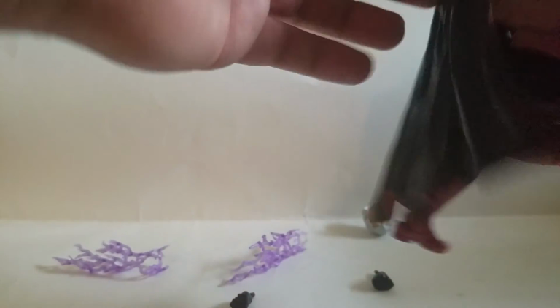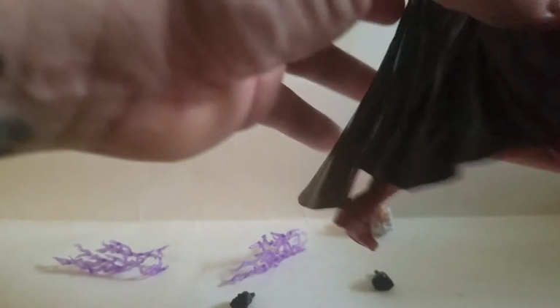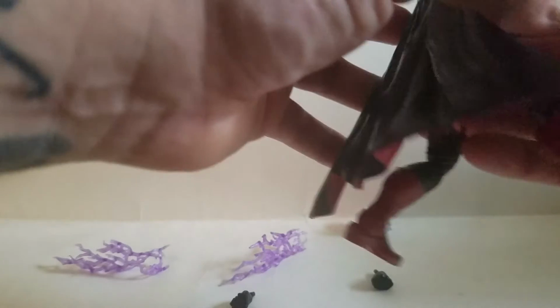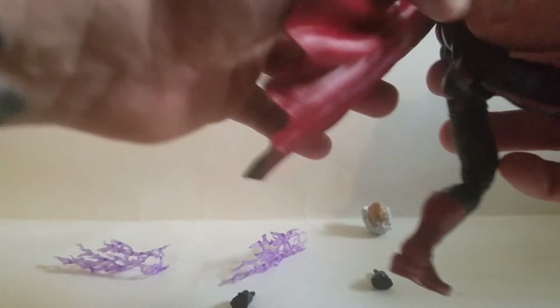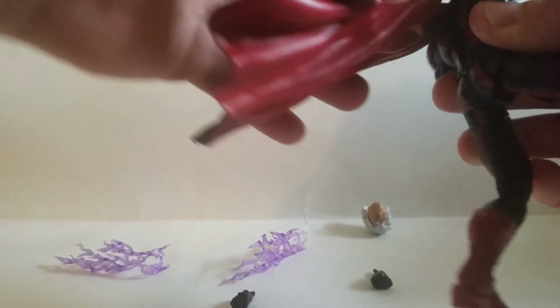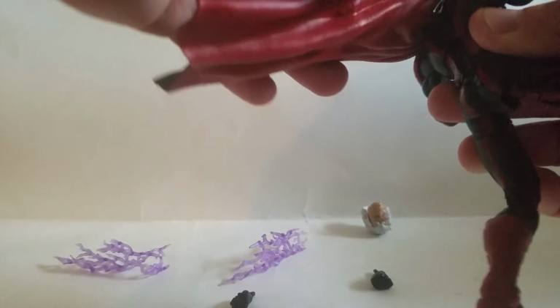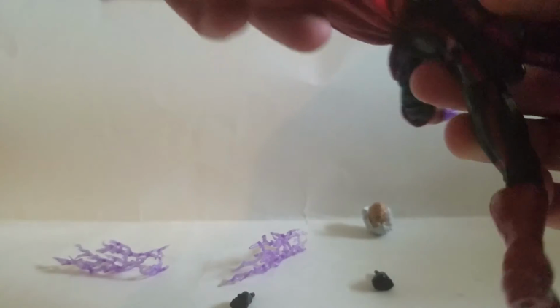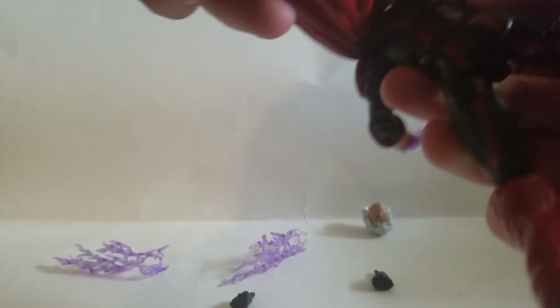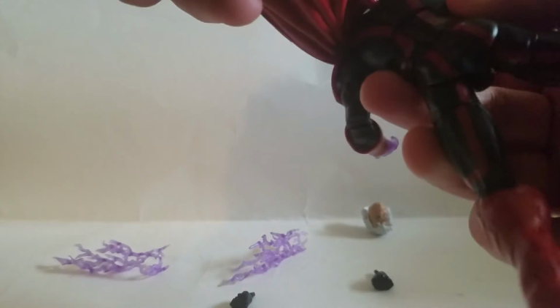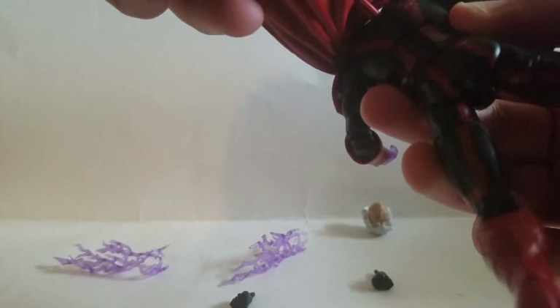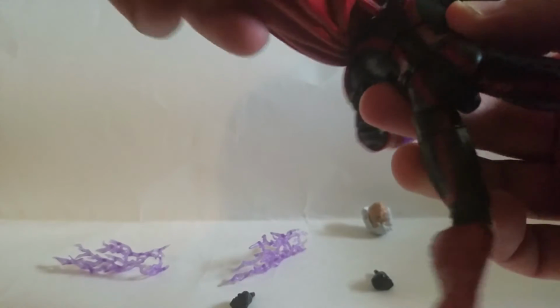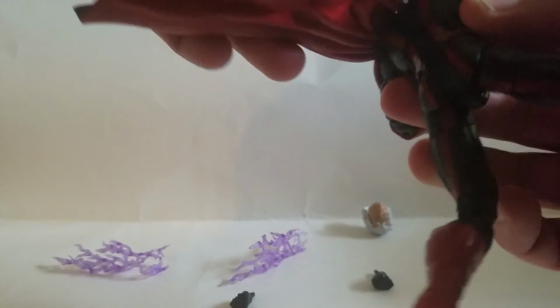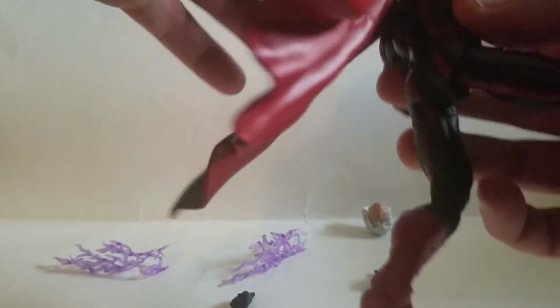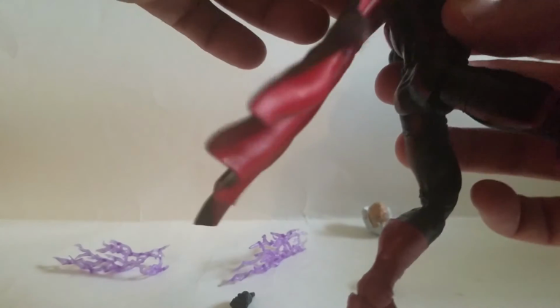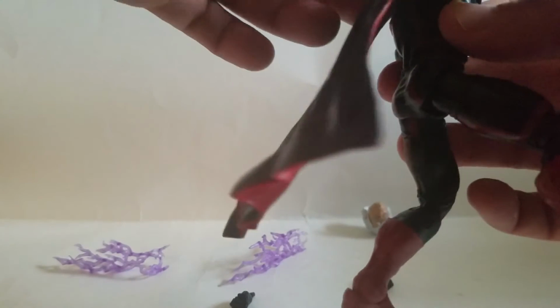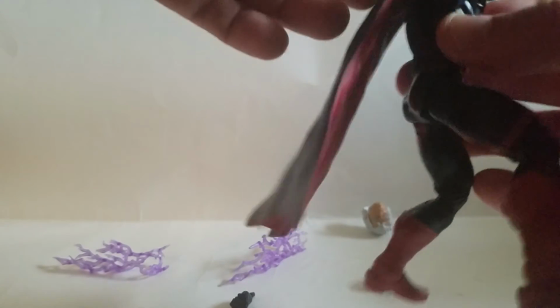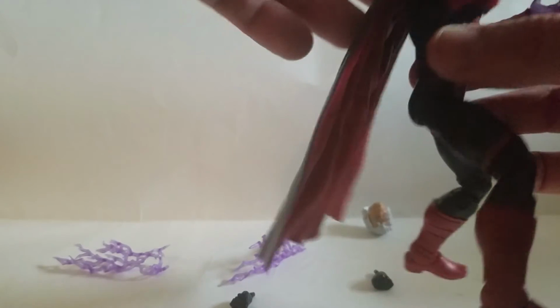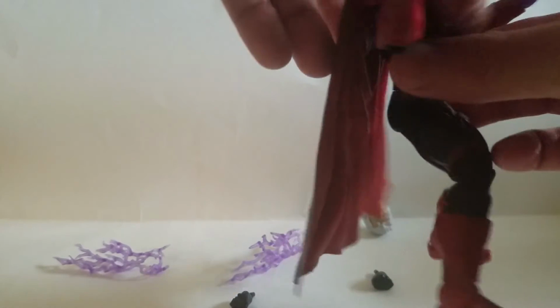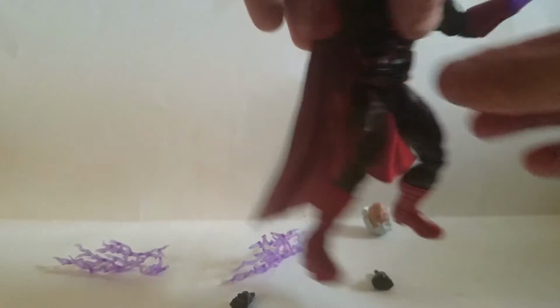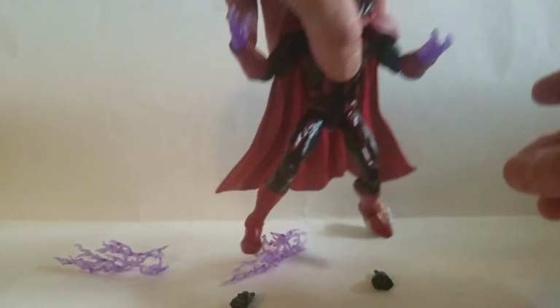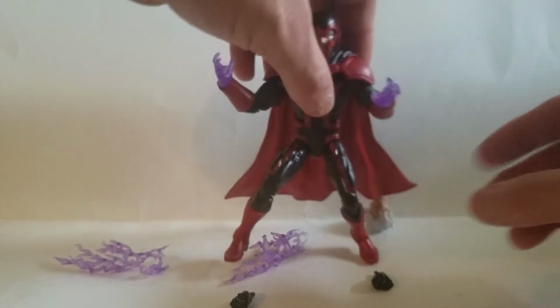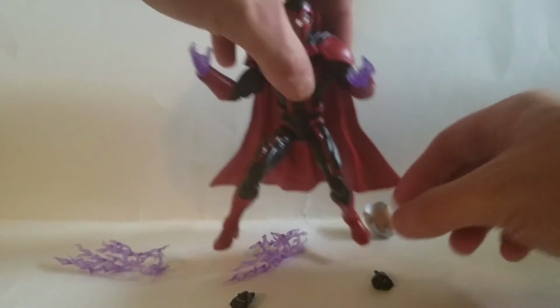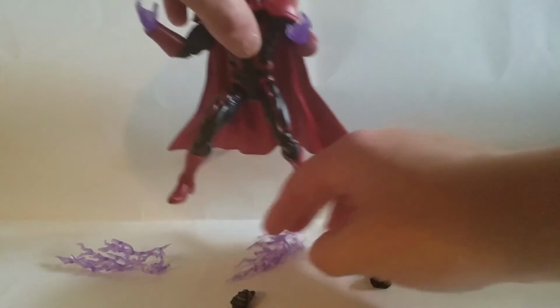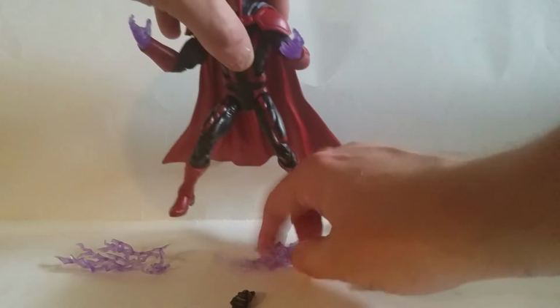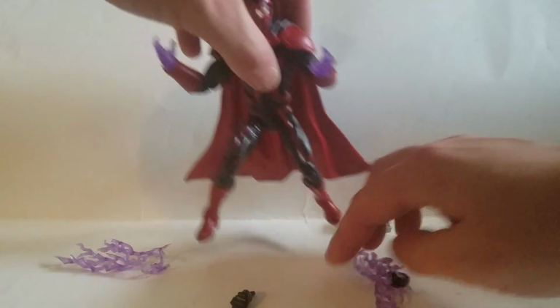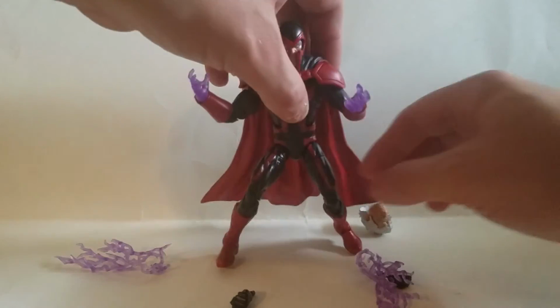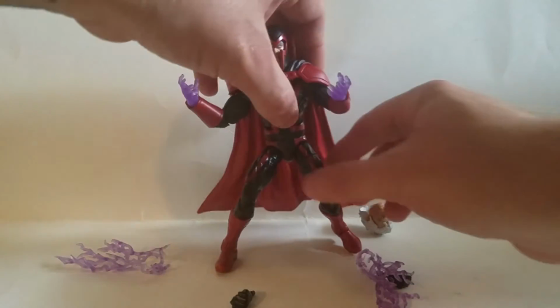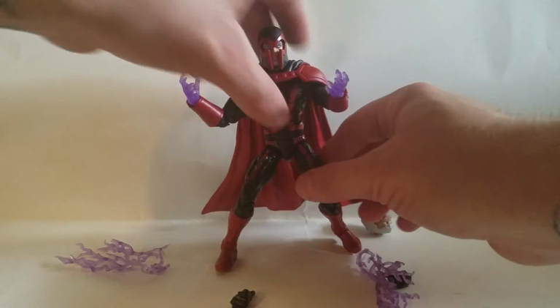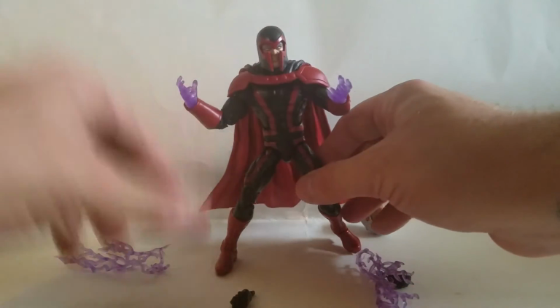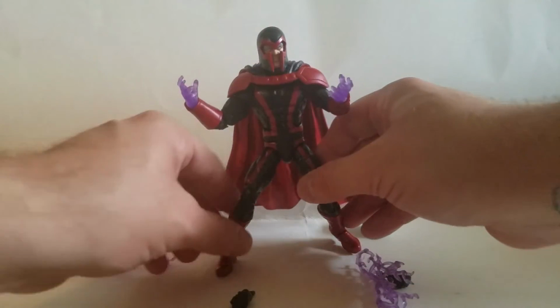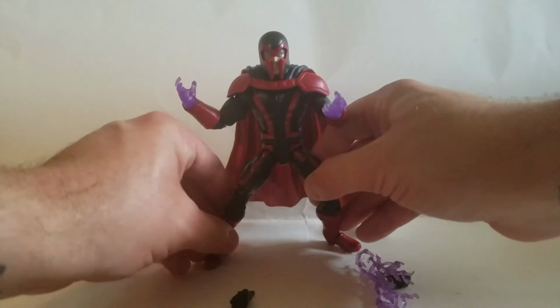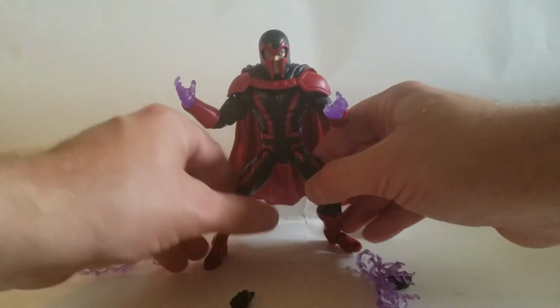He does suffer from the Loki cape syndrome — that weird peg that sticks out to make it look like his cape's flowing — which I'm not a giant fan of. But it works.